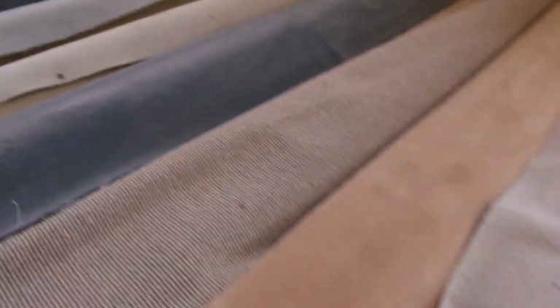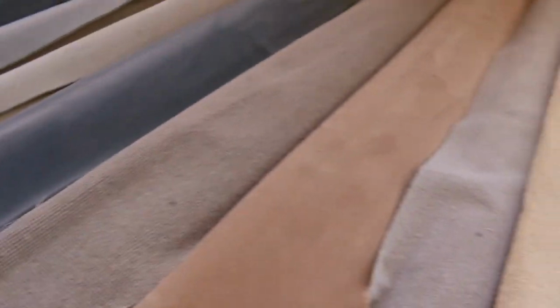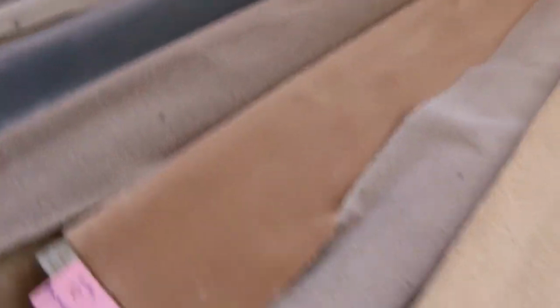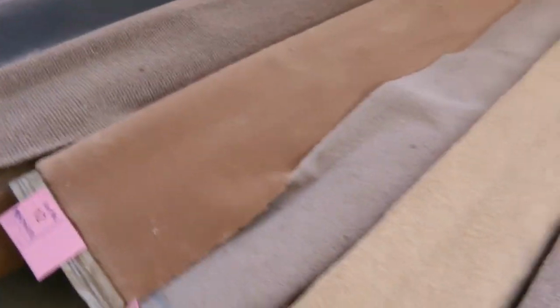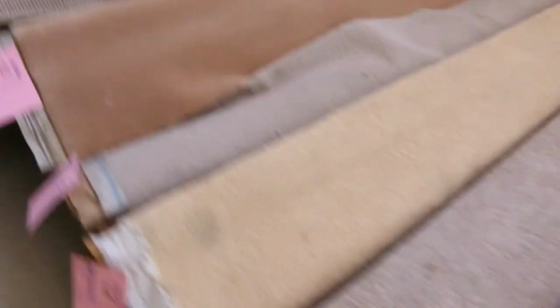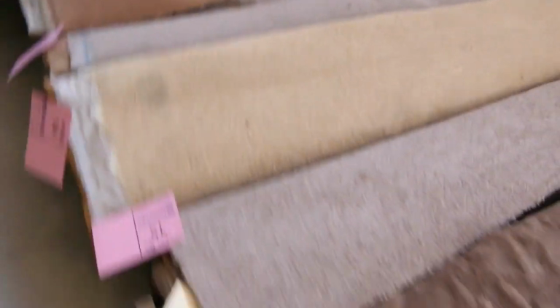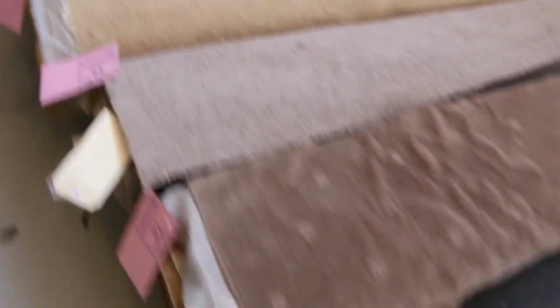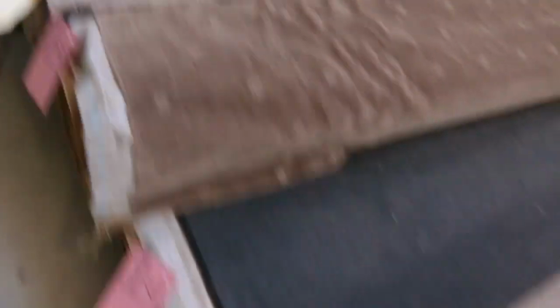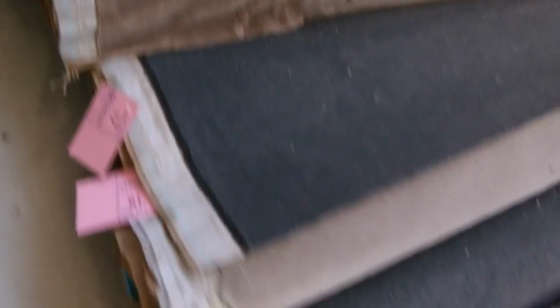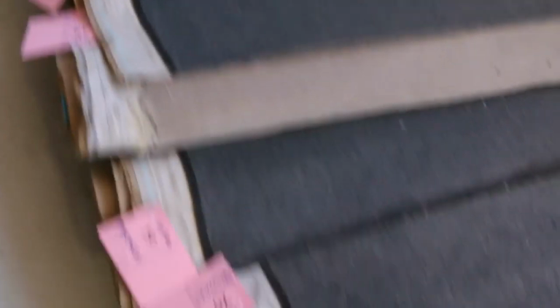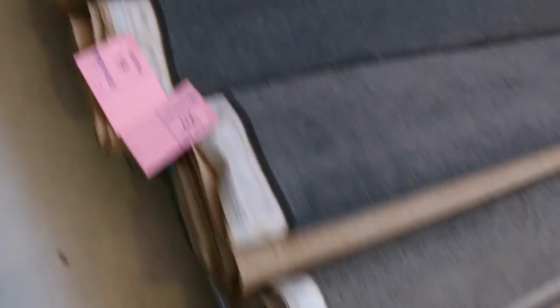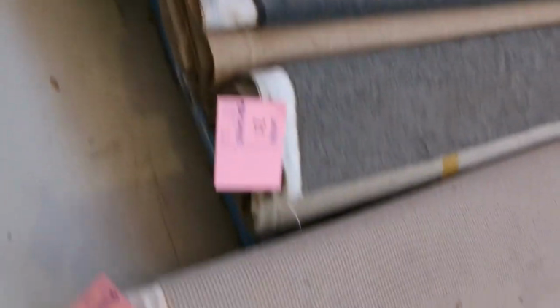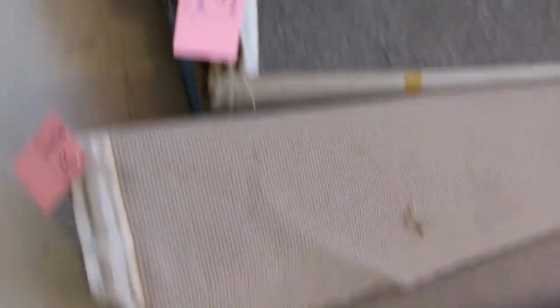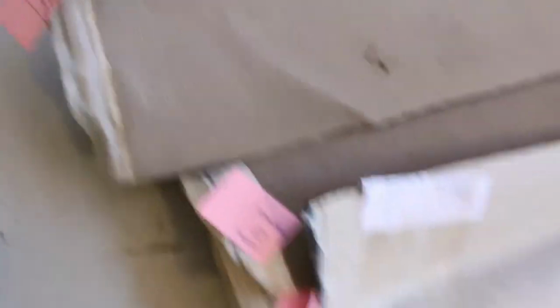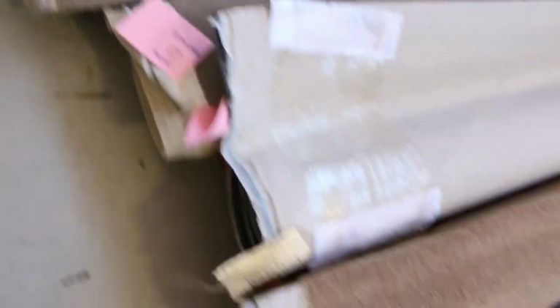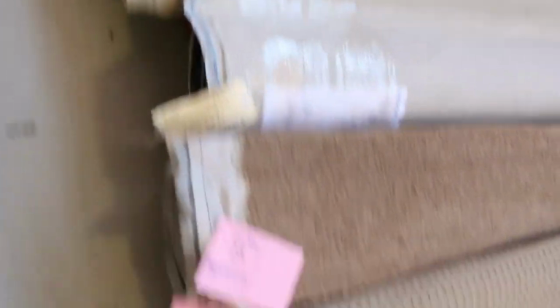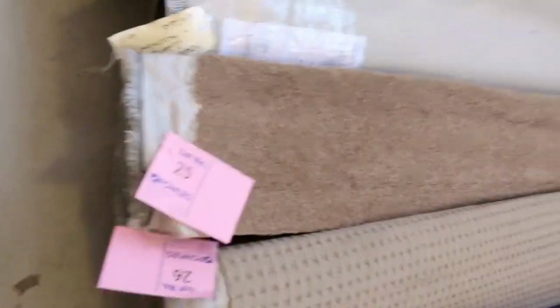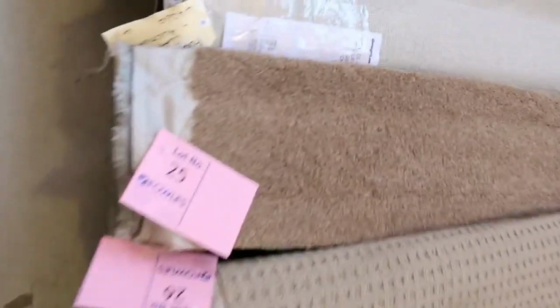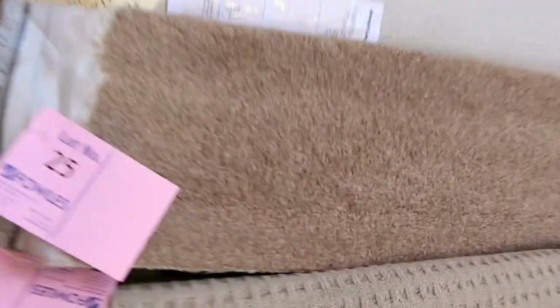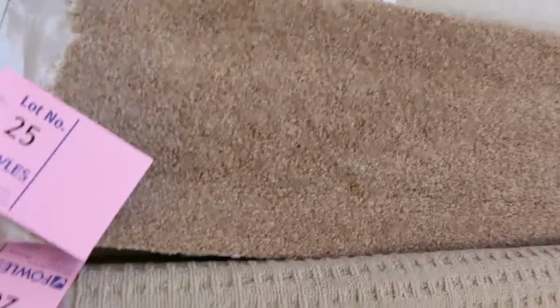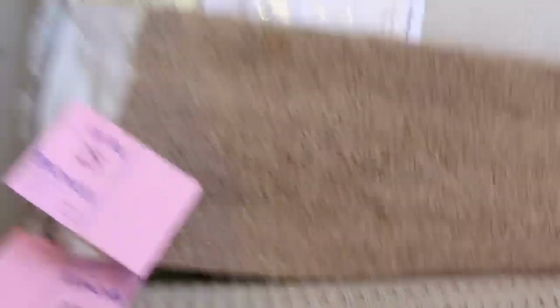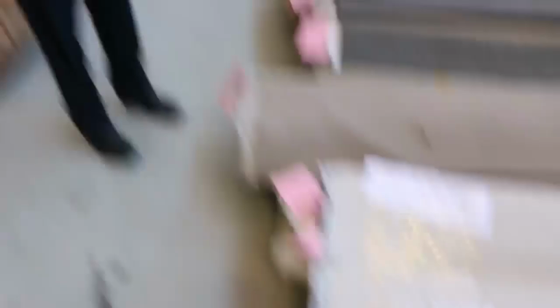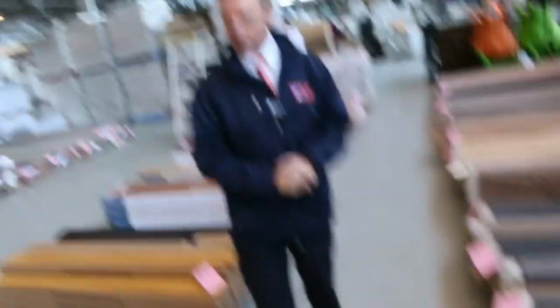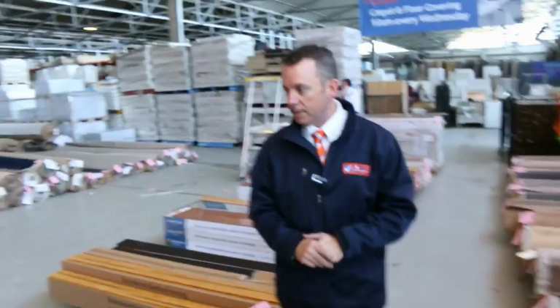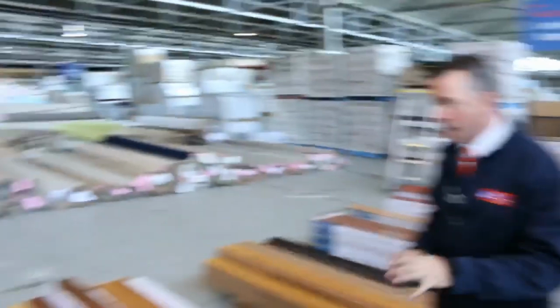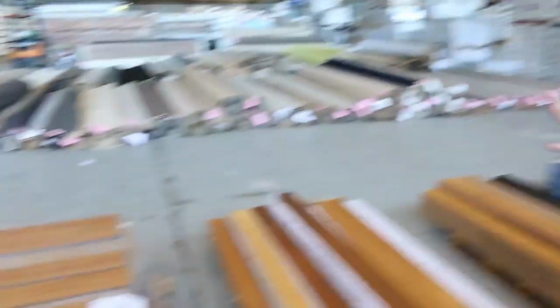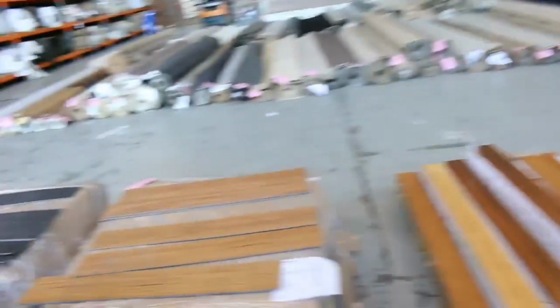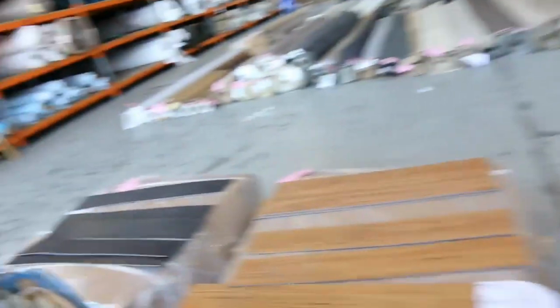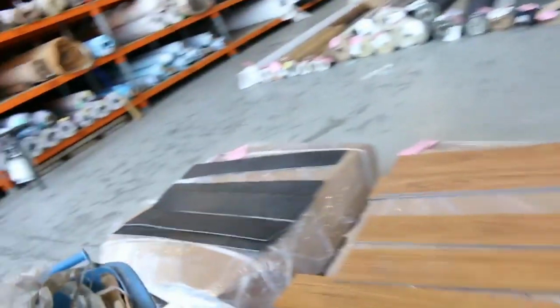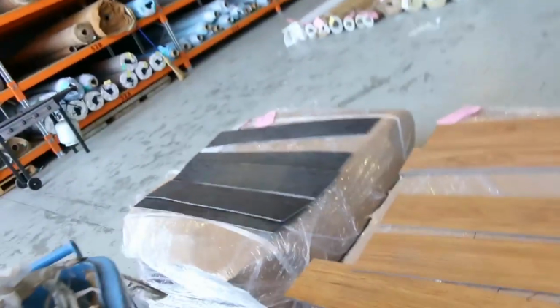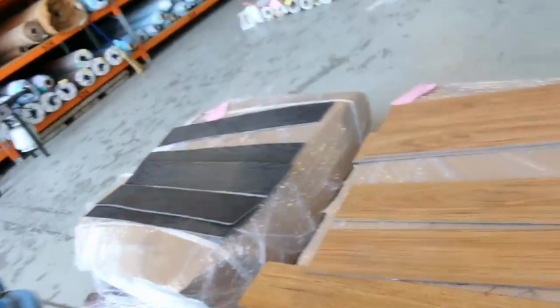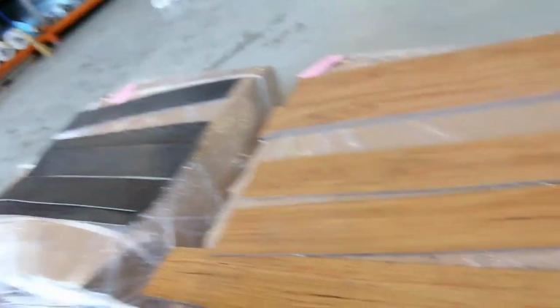Great colours, all different styles — there's patterns, there's plains, there's loop piles, twist piles, wools and nylons. Just about something for everybody. So a great range of off cuts and roll ins. Across here we've got some floating floor and some vinyl planks — a good range of vinyl planks. You'll see some bamboo through here; these will just be clearing out, generally around about 50% of the normal retail price.